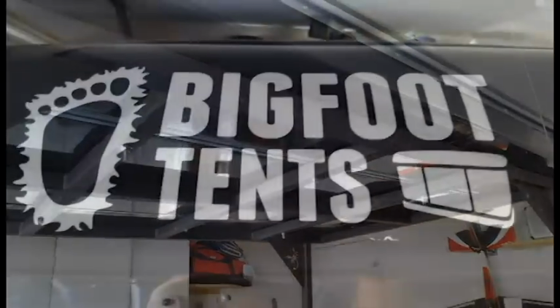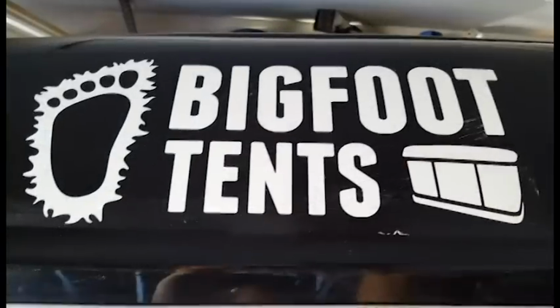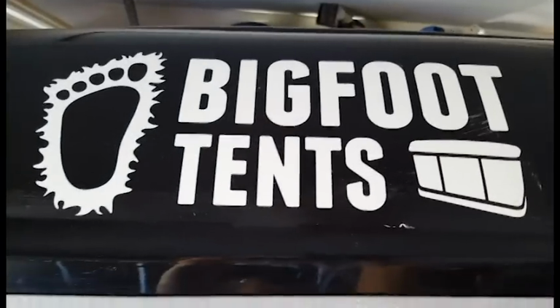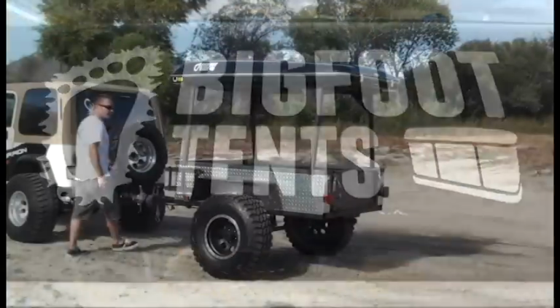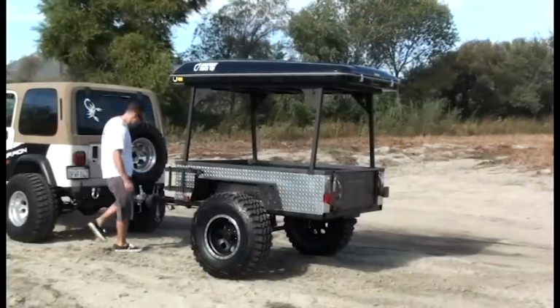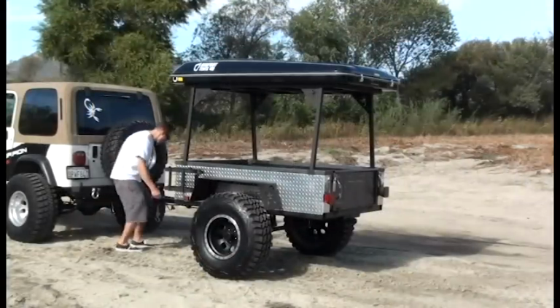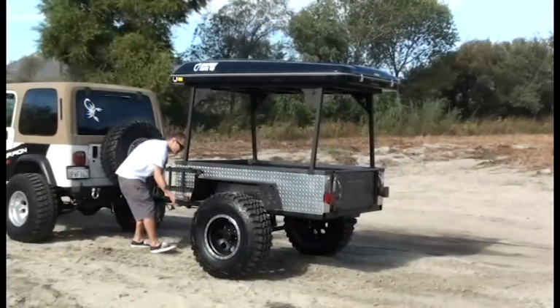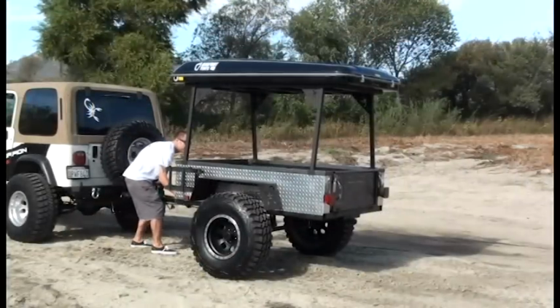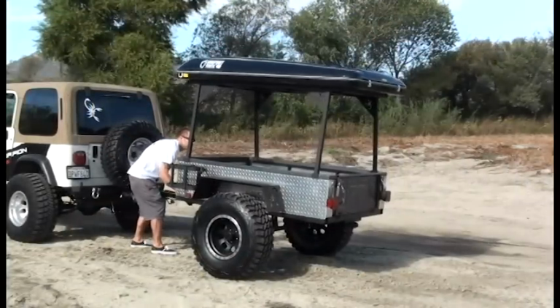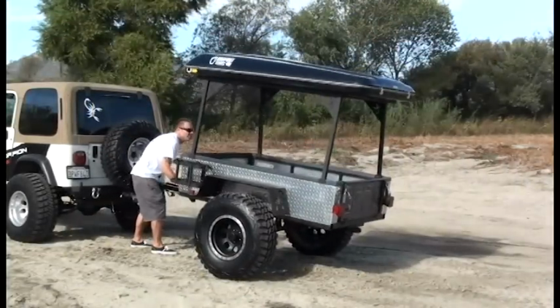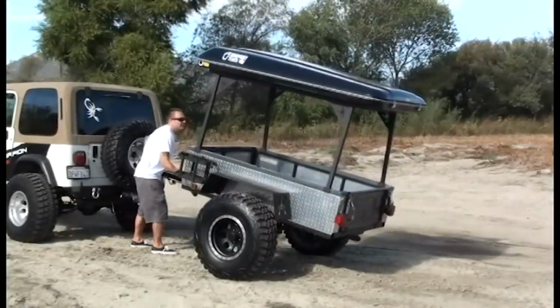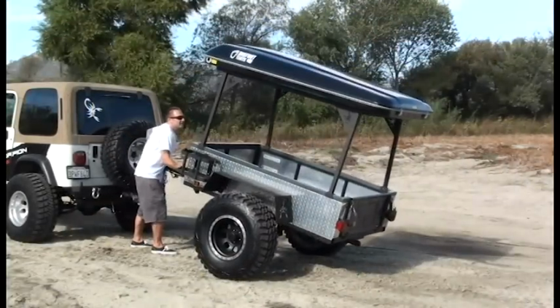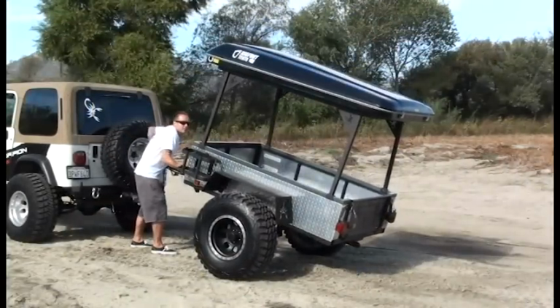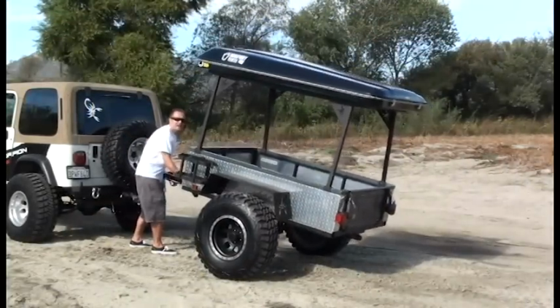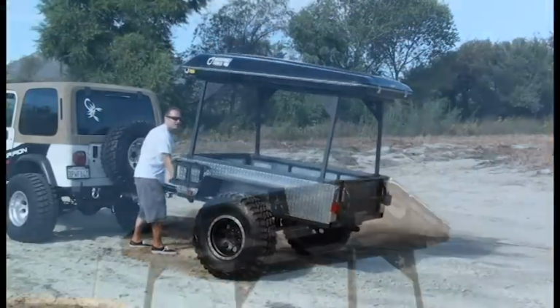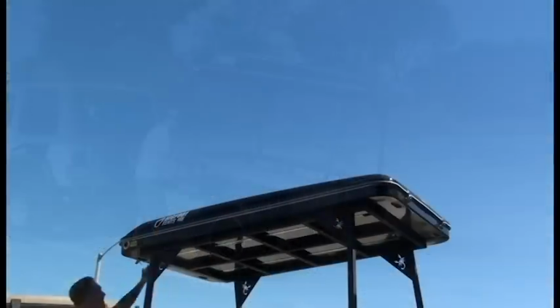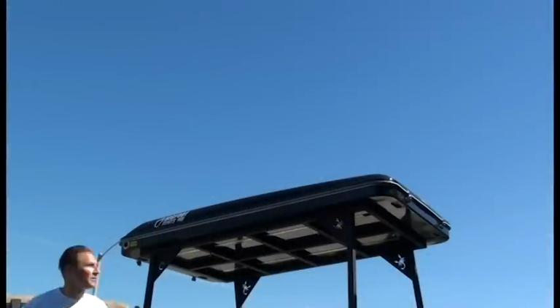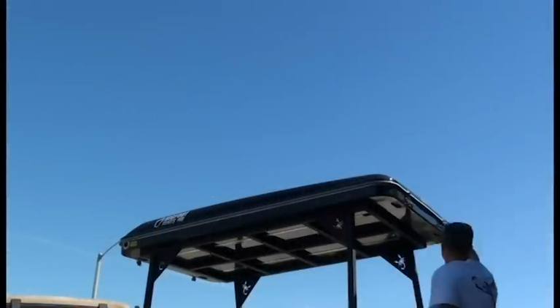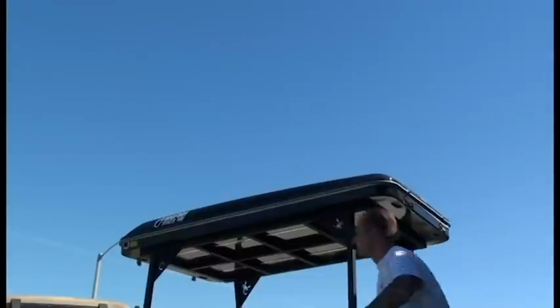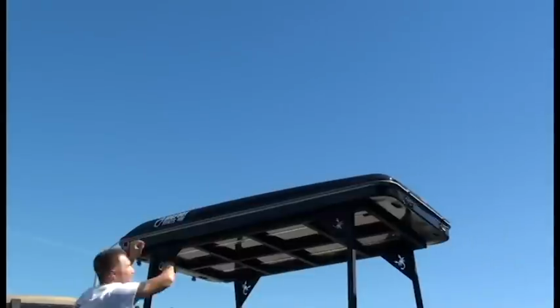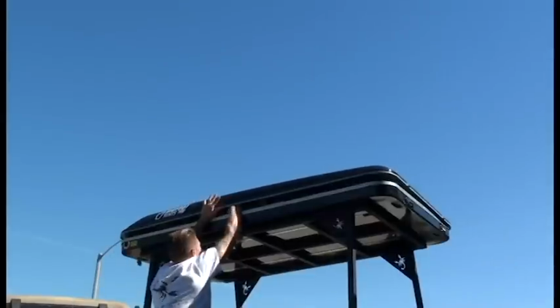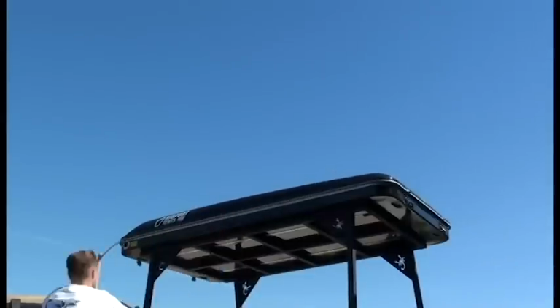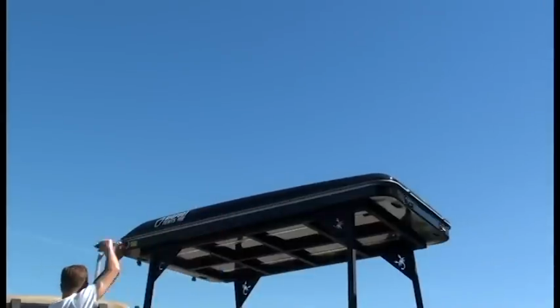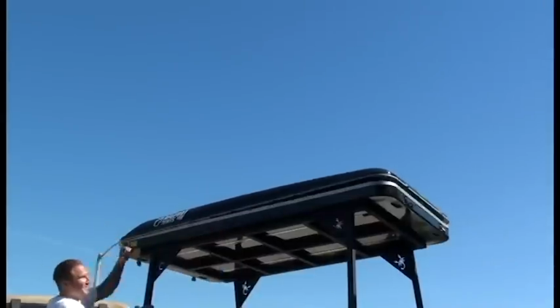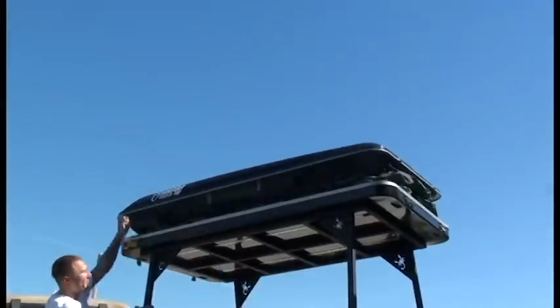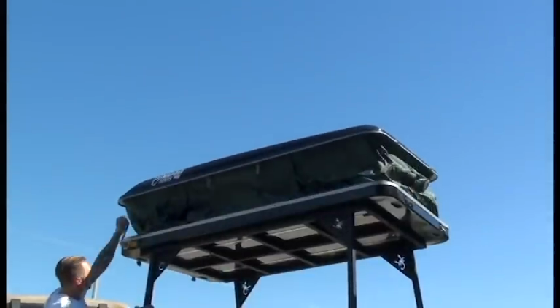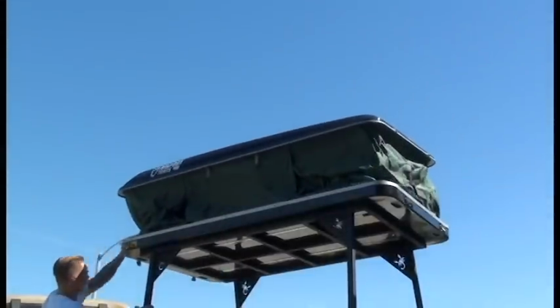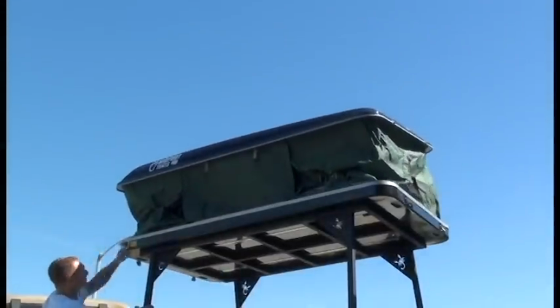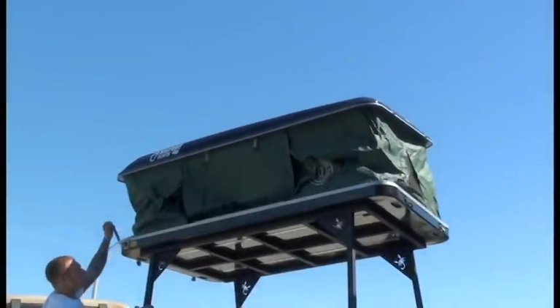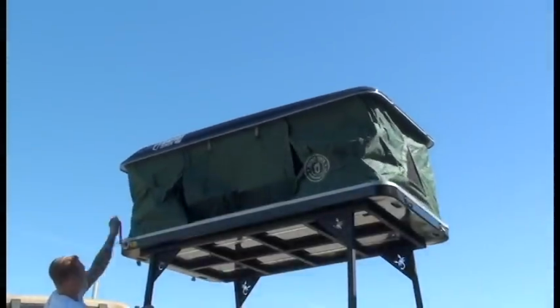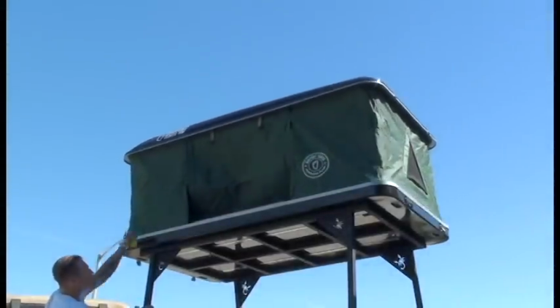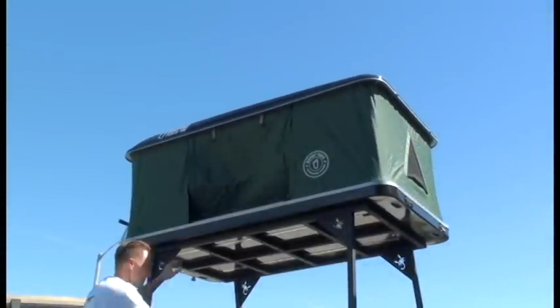On top of this rack is a Bigfoot rooftop tent — this is the most convenient tent out there. It has four latches, two in the front and two in the back, plus a crank on the side, and within two minutes you have a place to stay.